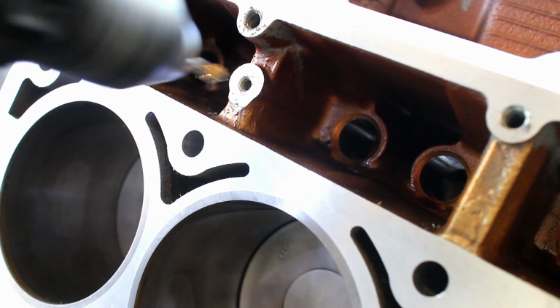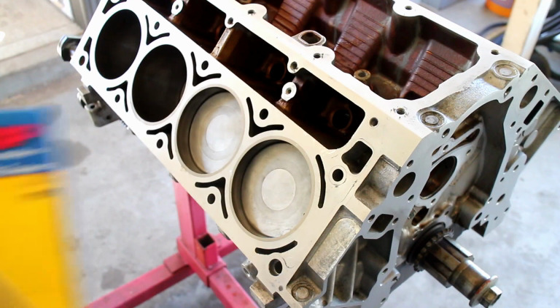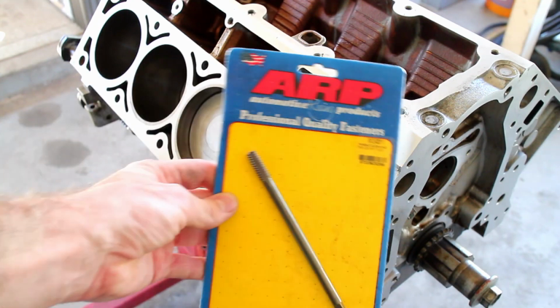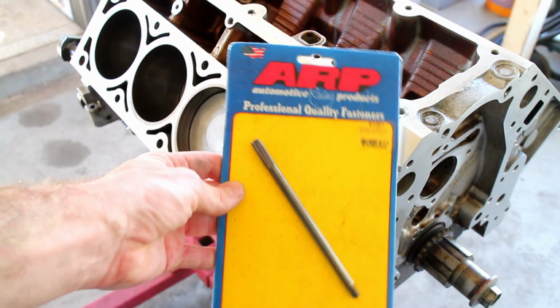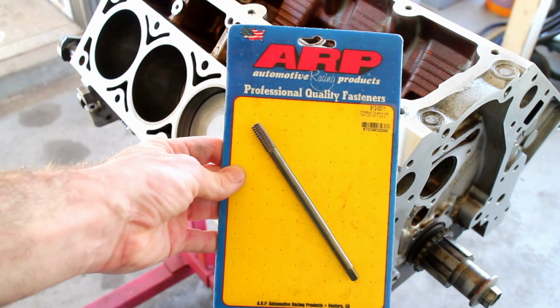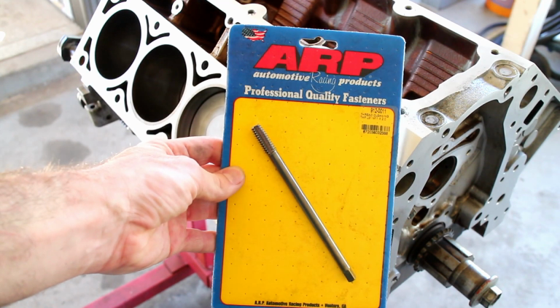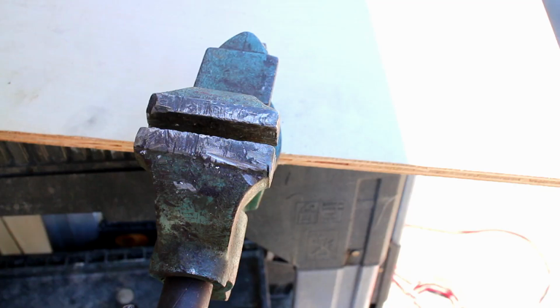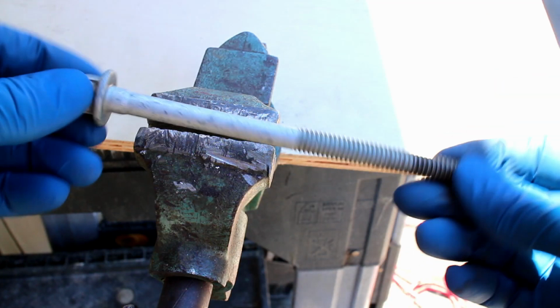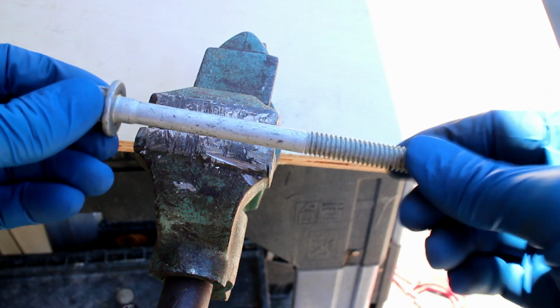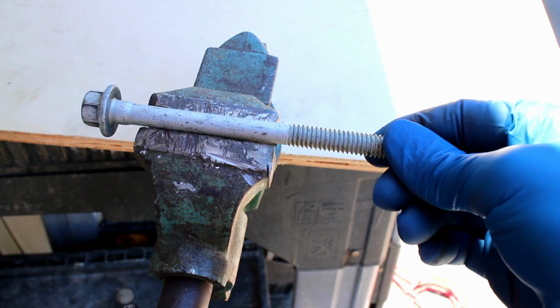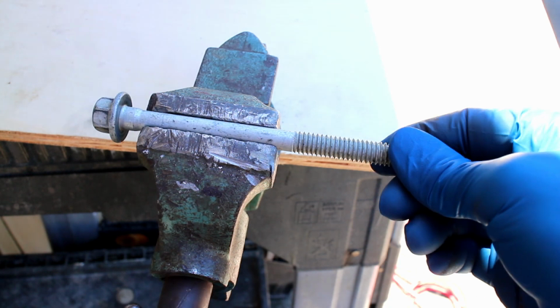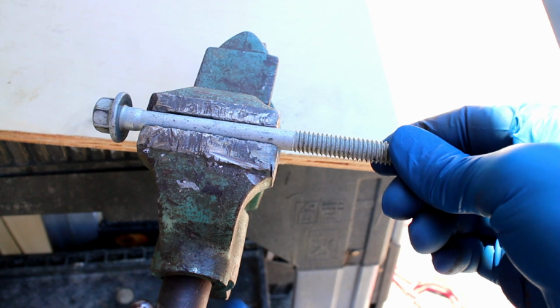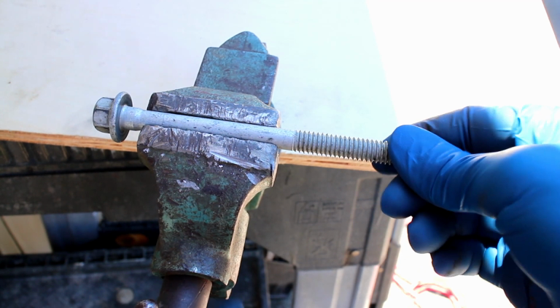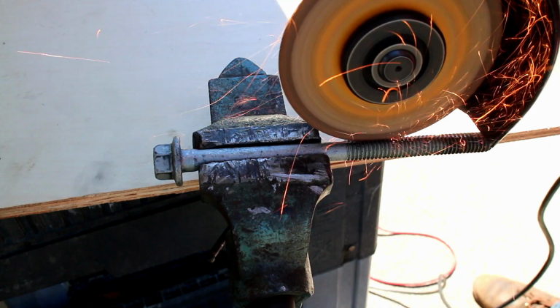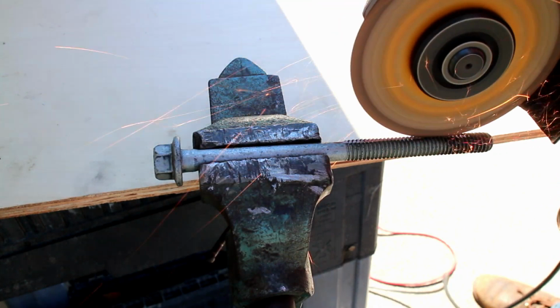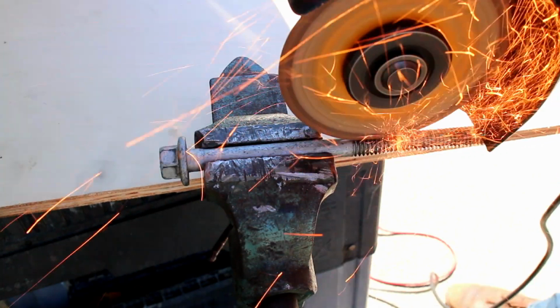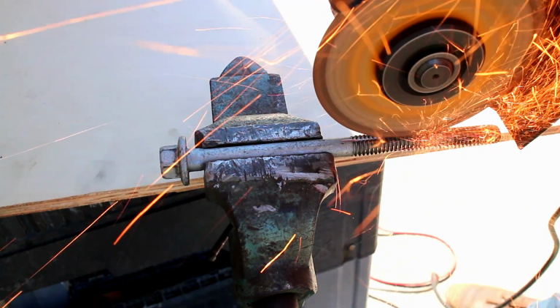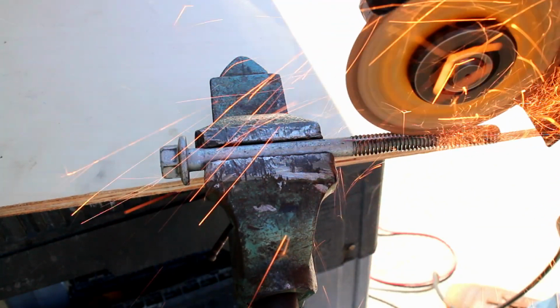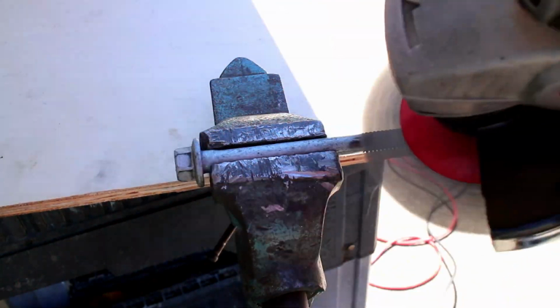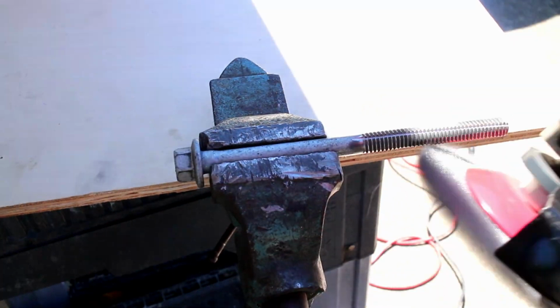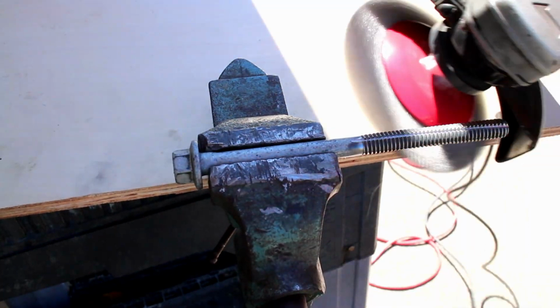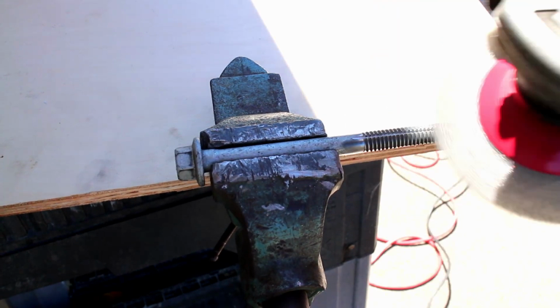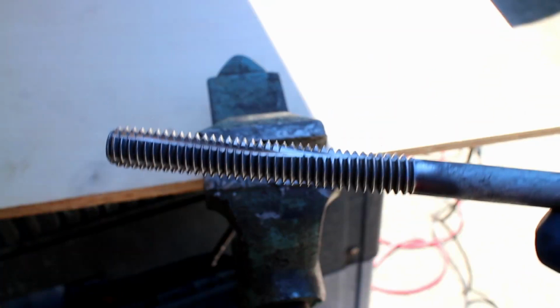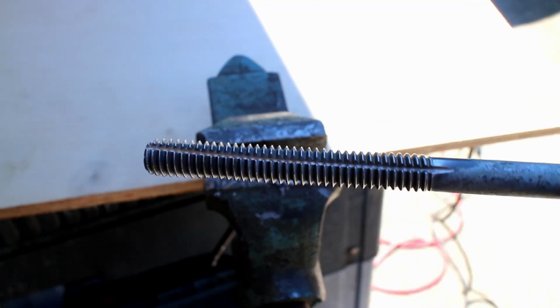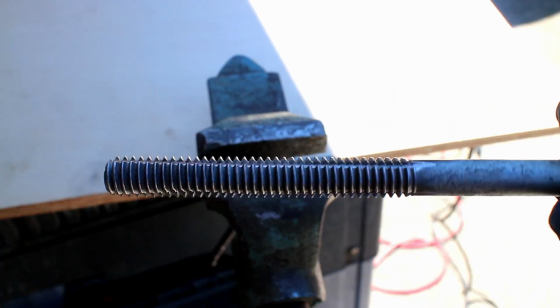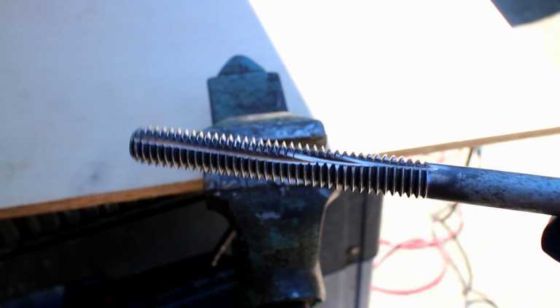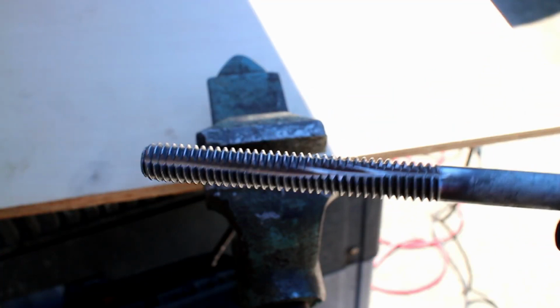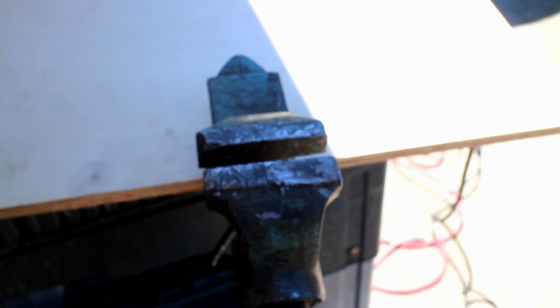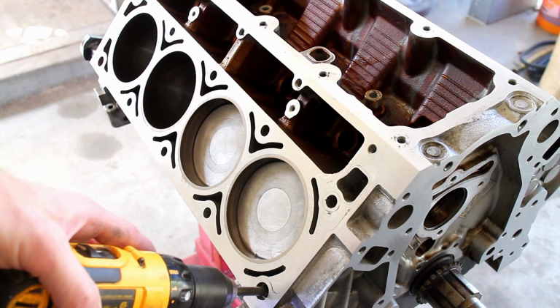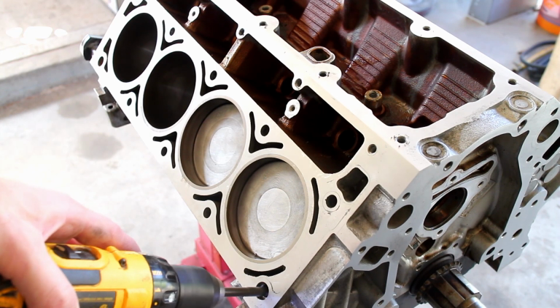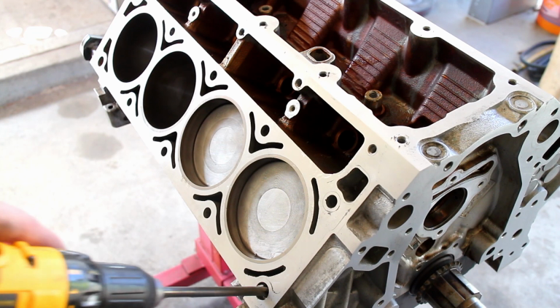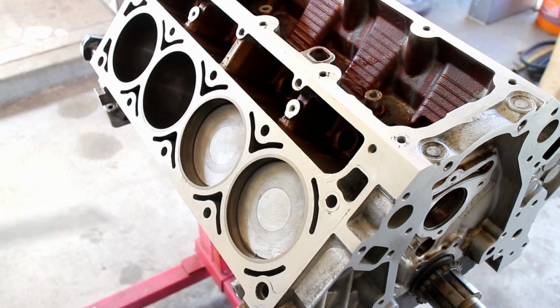Next are the head bolt threads. I used an ARP thread chaser, but you can grind grooves in an old head bolt and make your own for free. Clean out all of the head bolt threads.